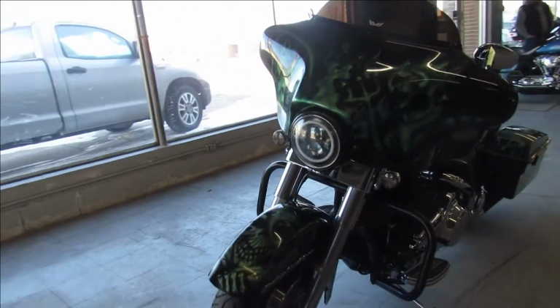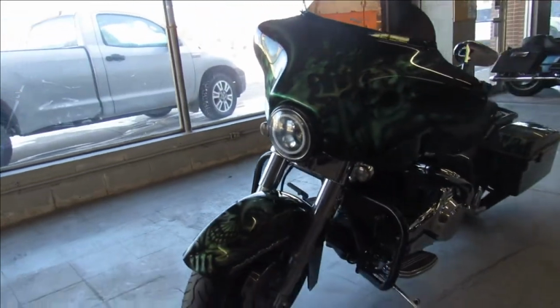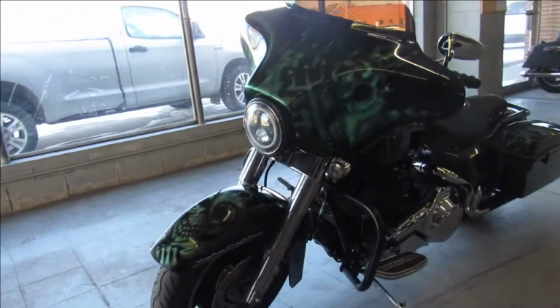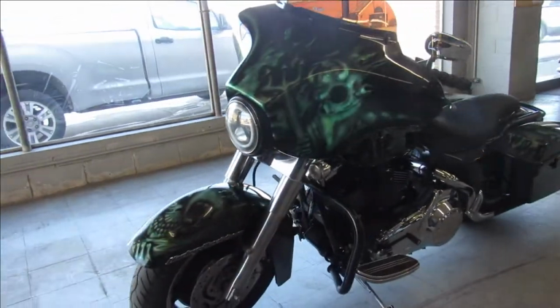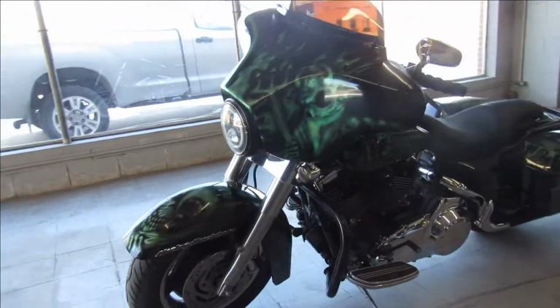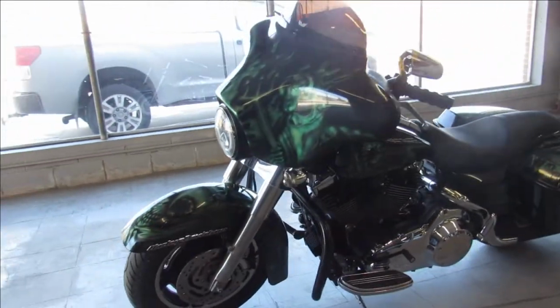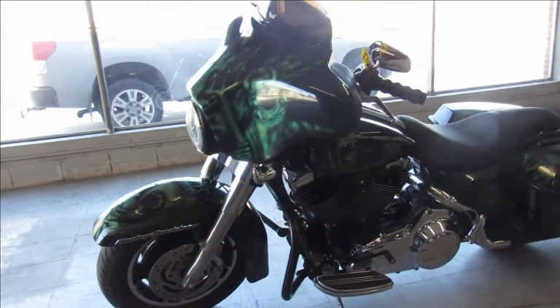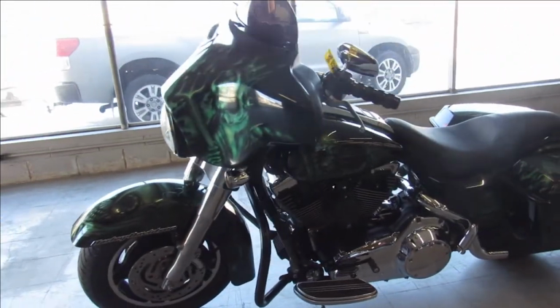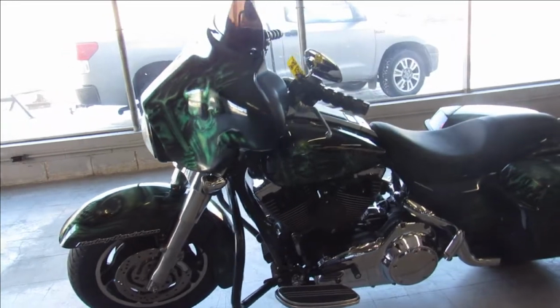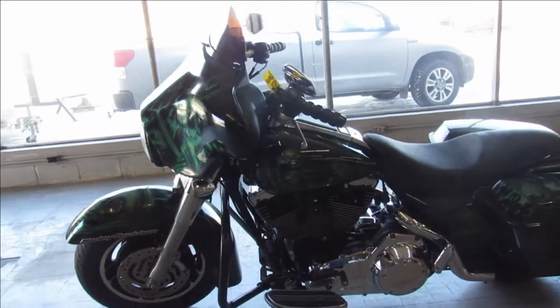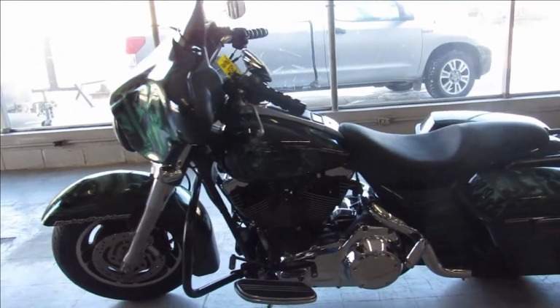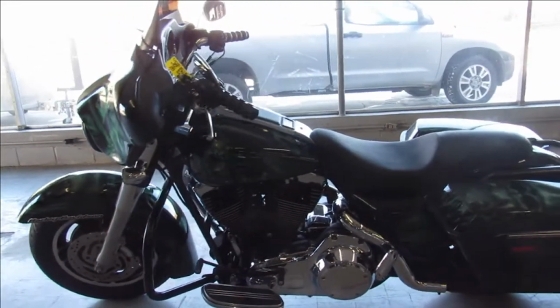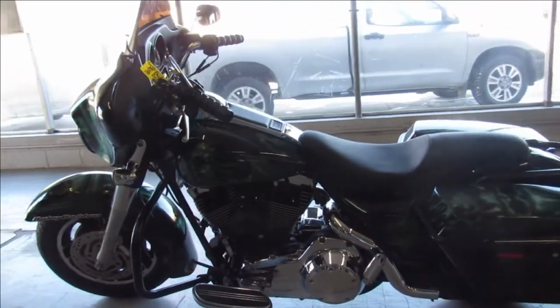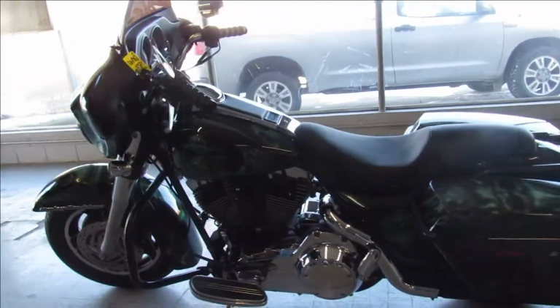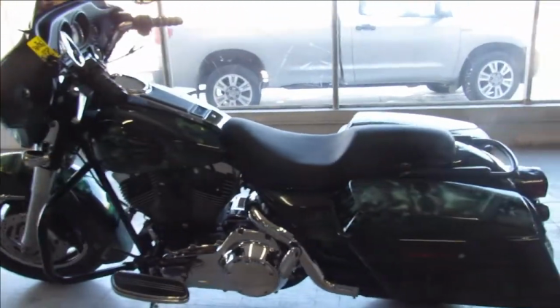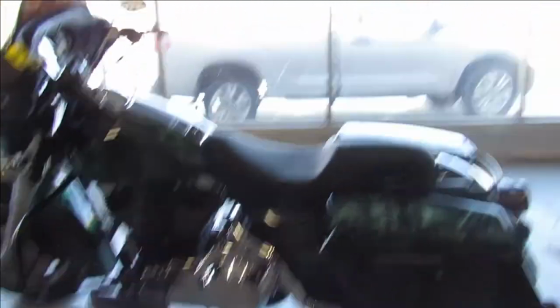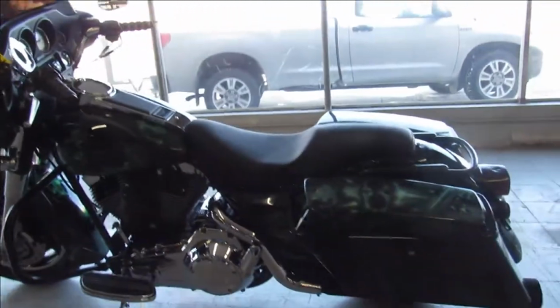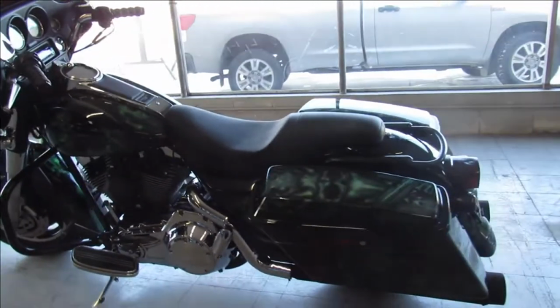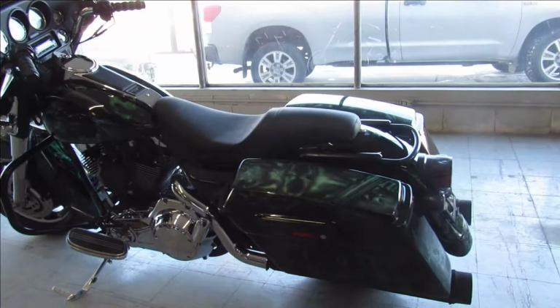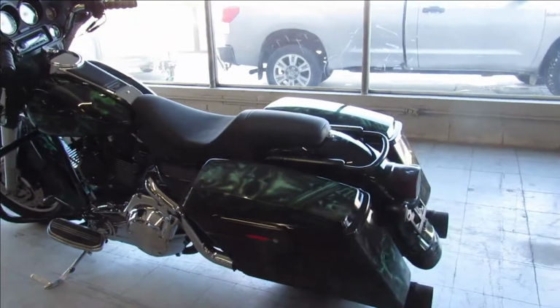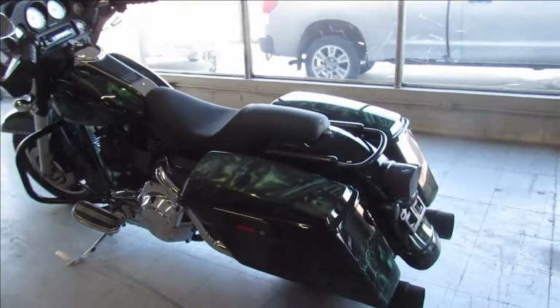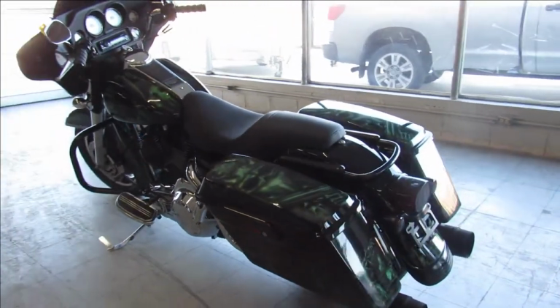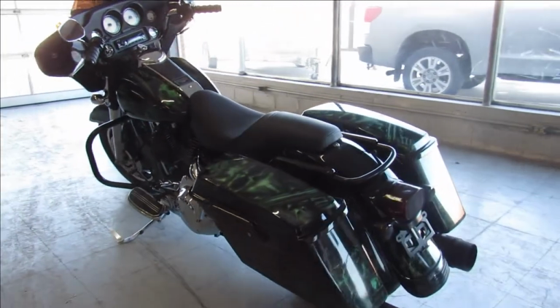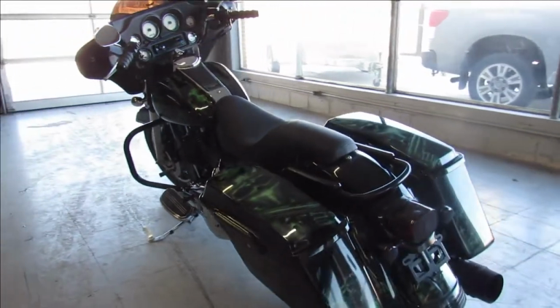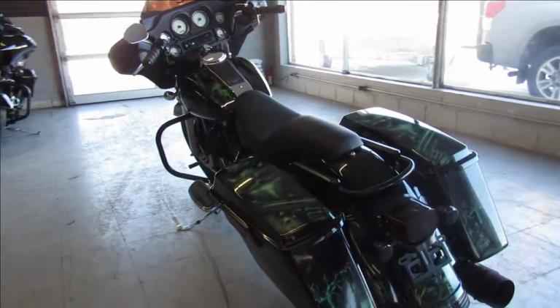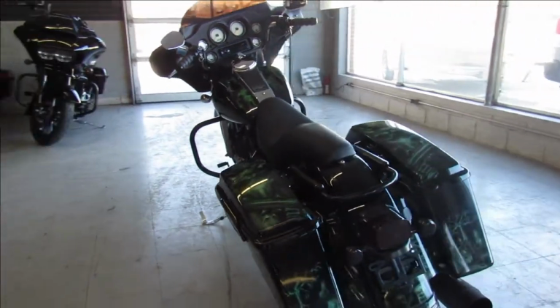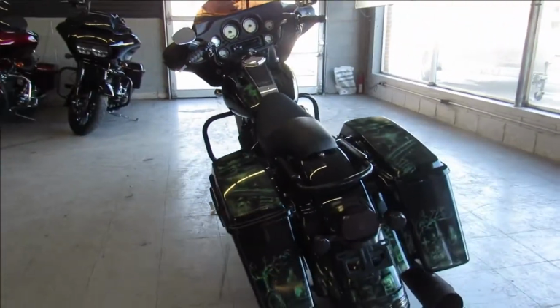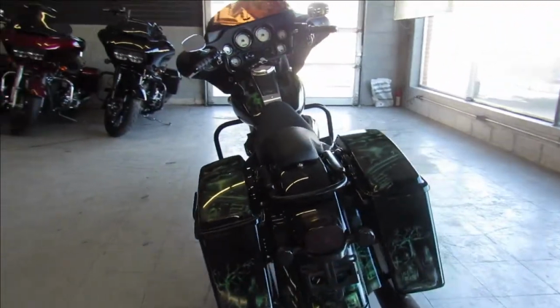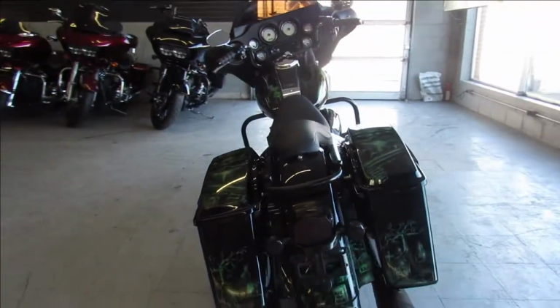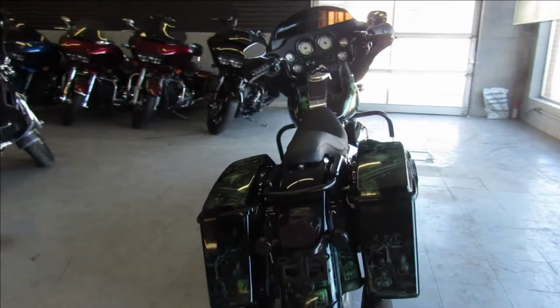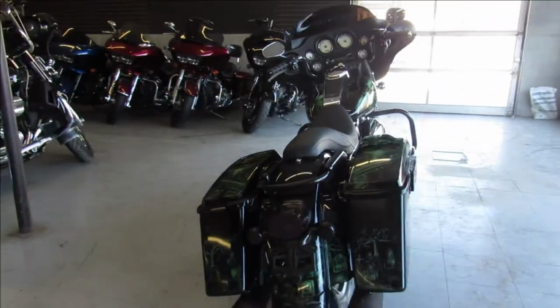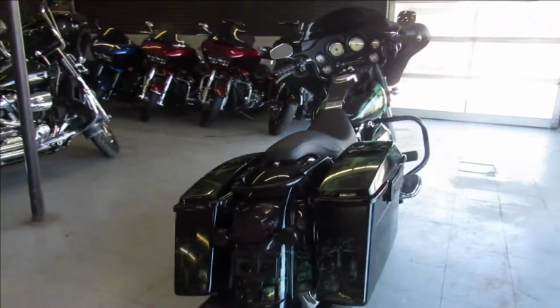You can stand out from the crowd on this one, just serviced and inspected here at the dealership and ready for the road. Give us a call, we'll get it done. It's 810-648-9500 or check out the other 60 pre-owned Street Glides we have at ApprovalPowerSports.com.